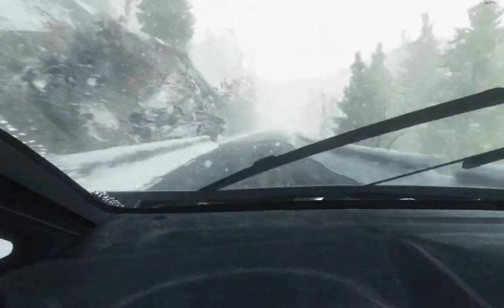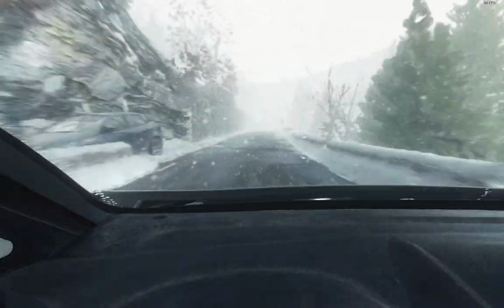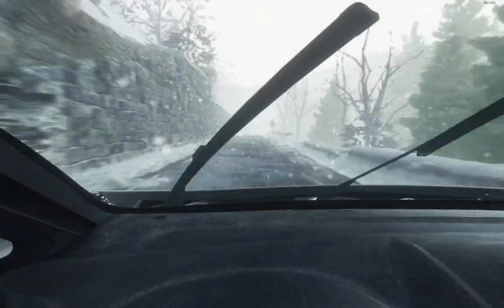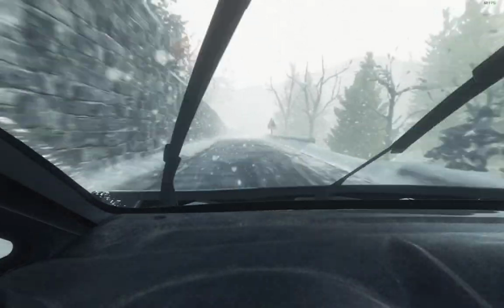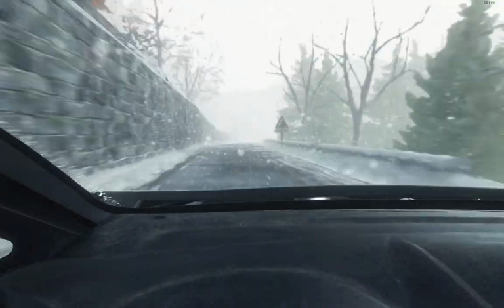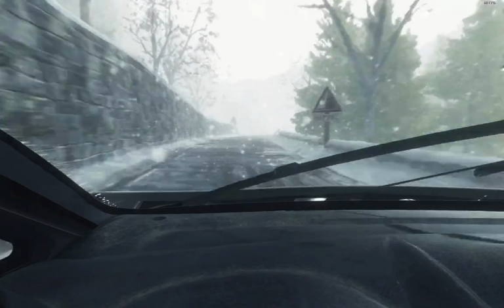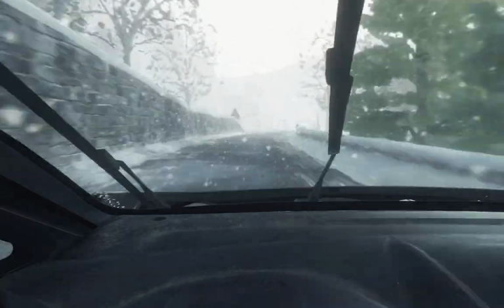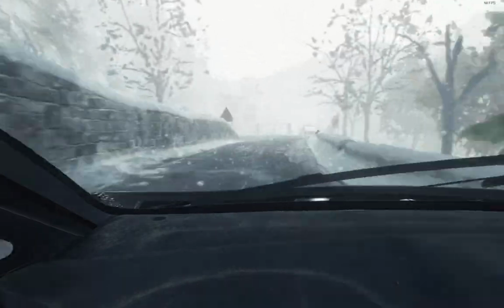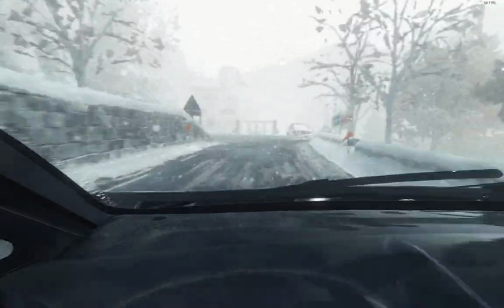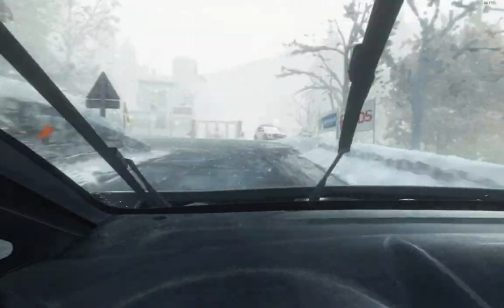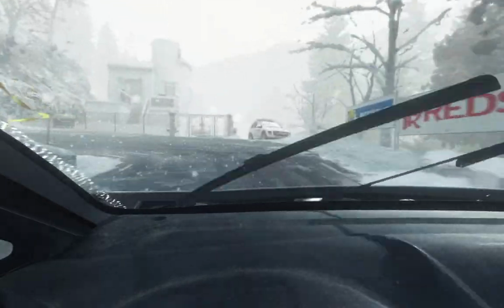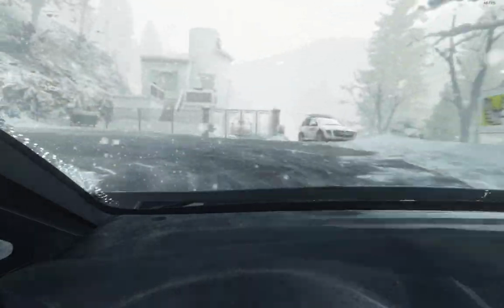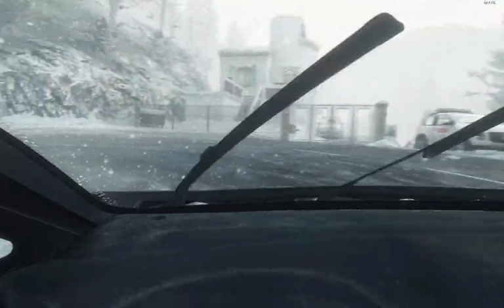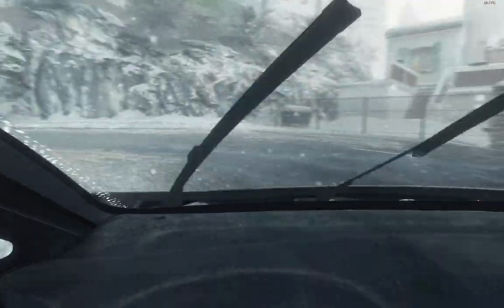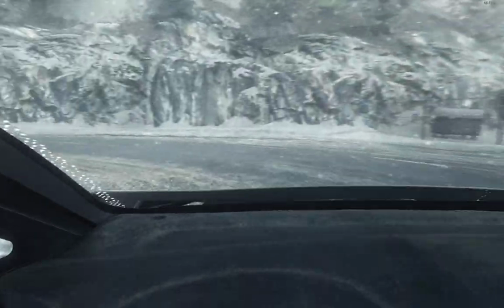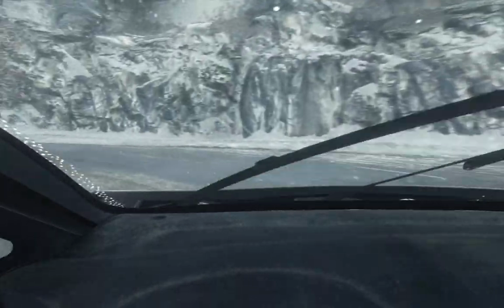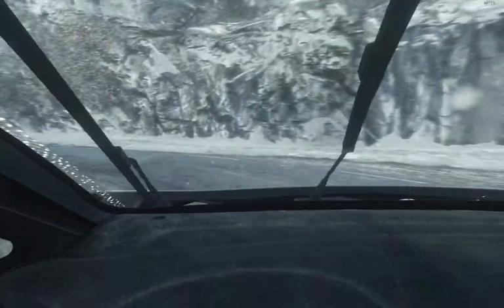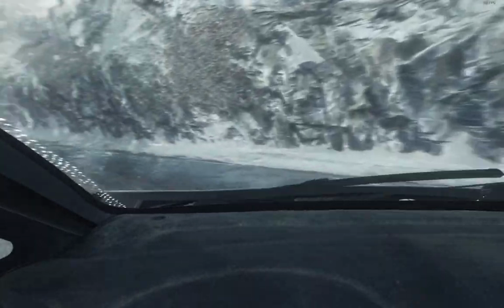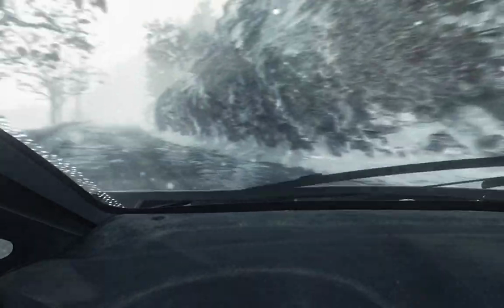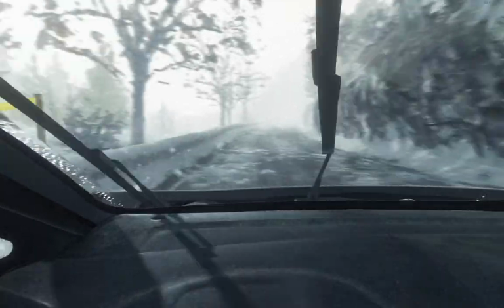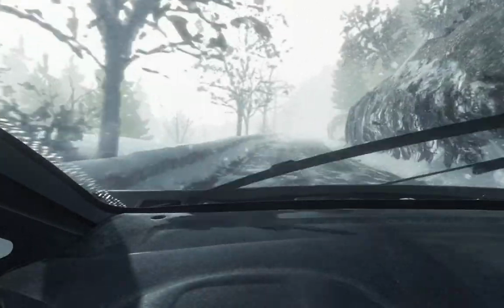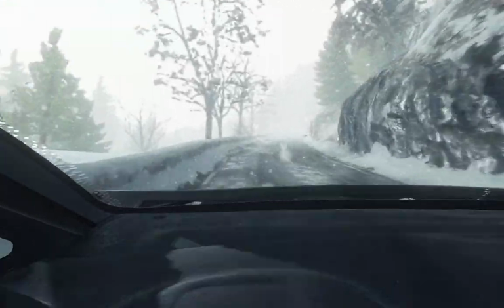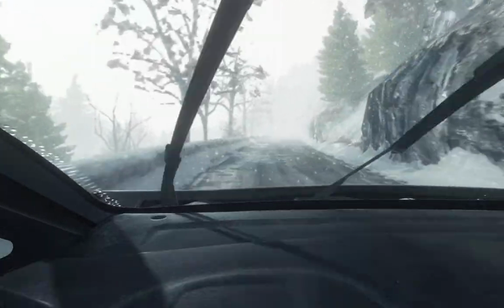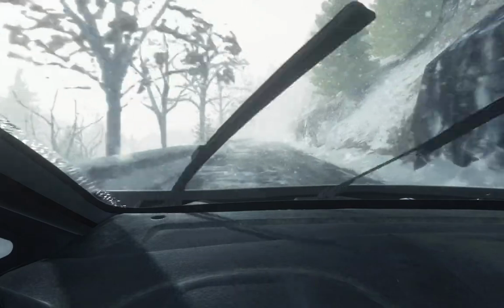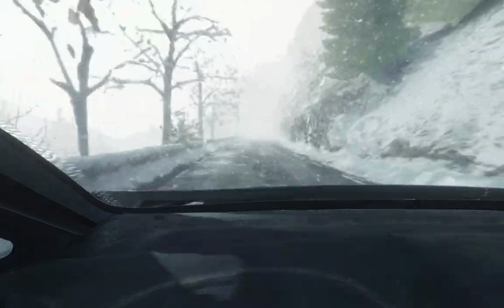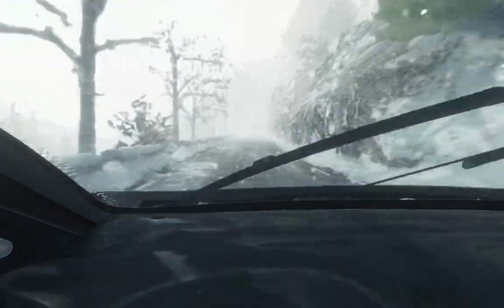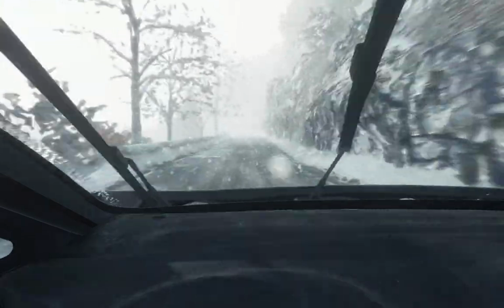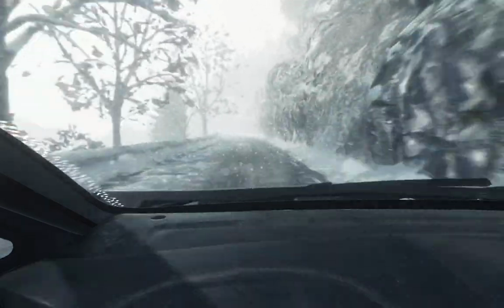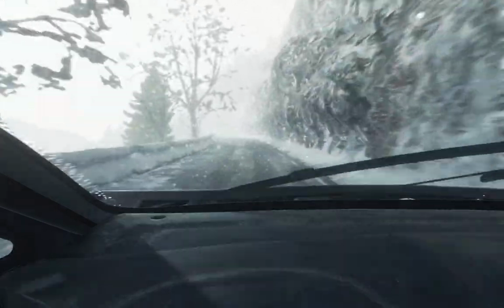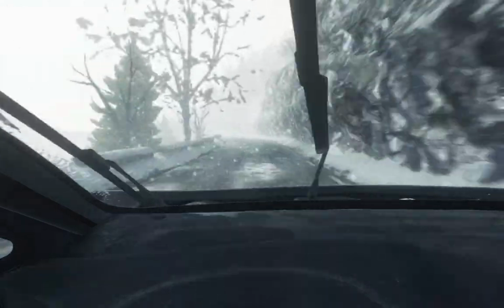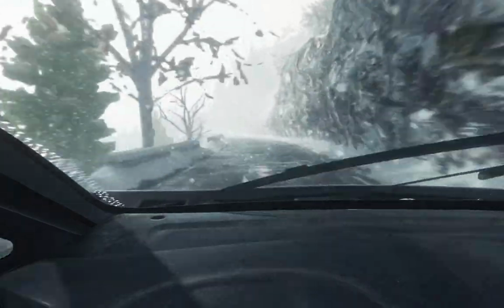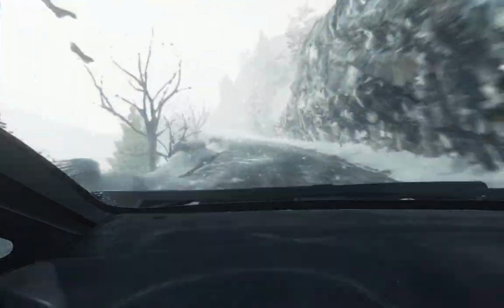Ice patches from here. Into right 6. Into left 6, half long. Keep mid over crest. 150.